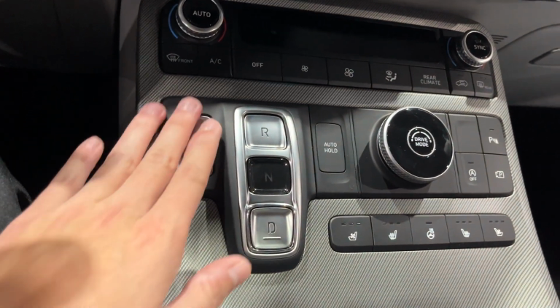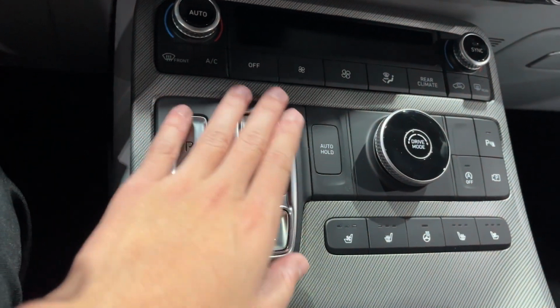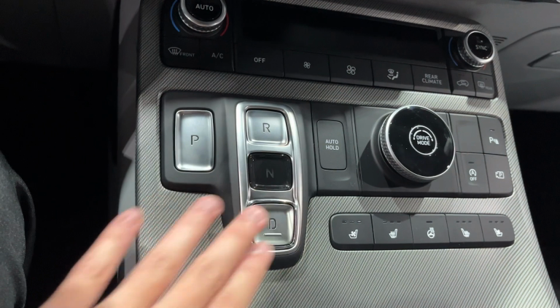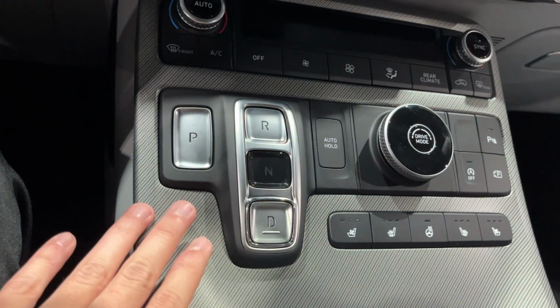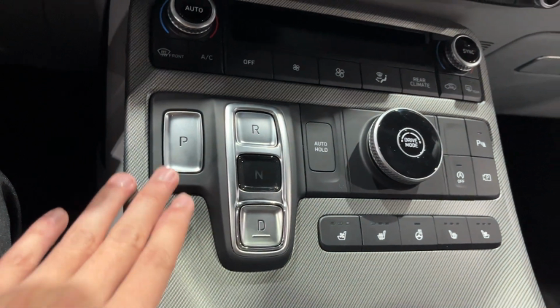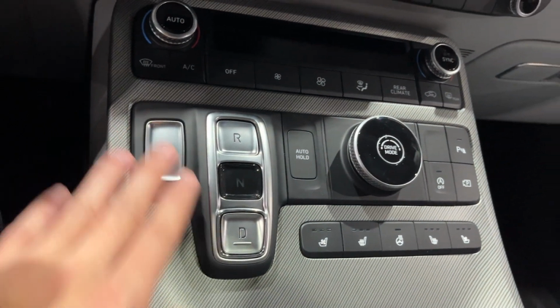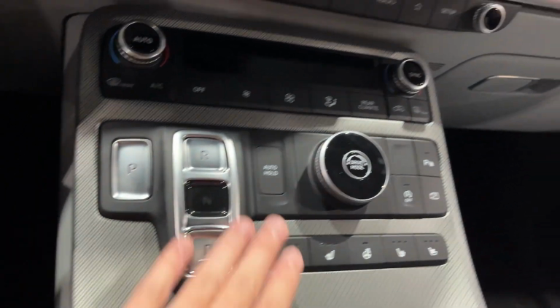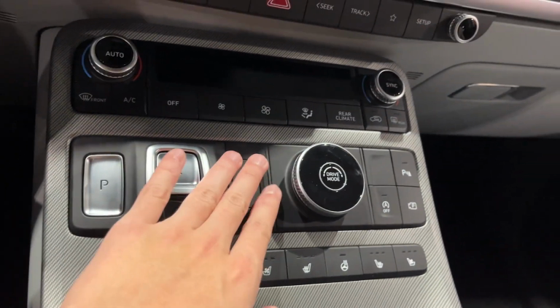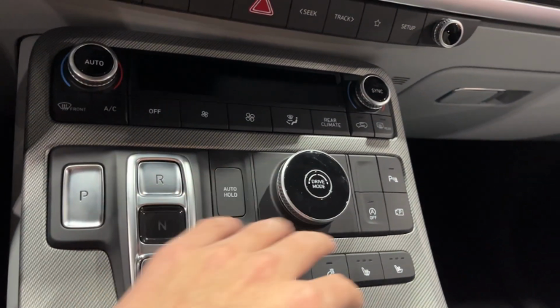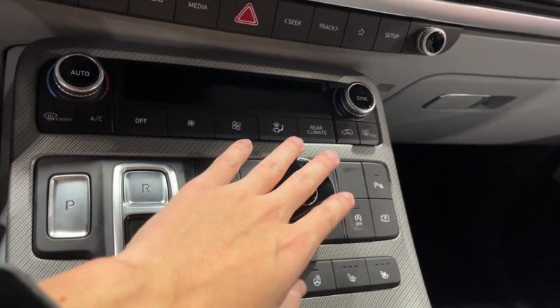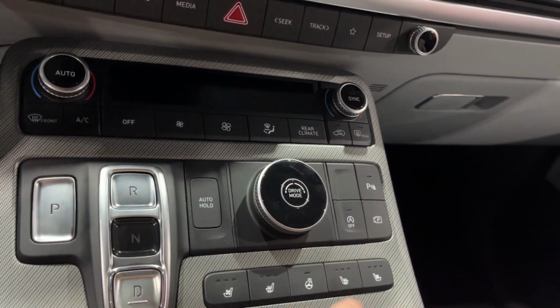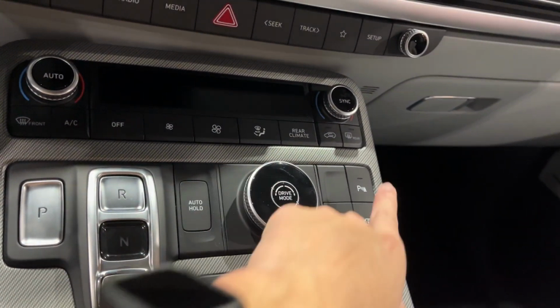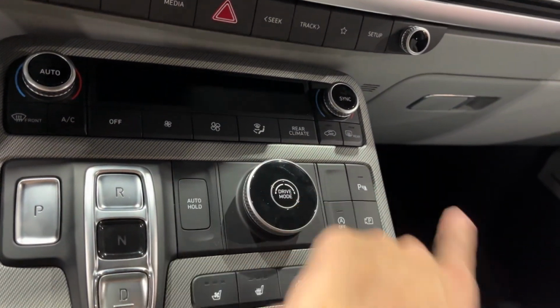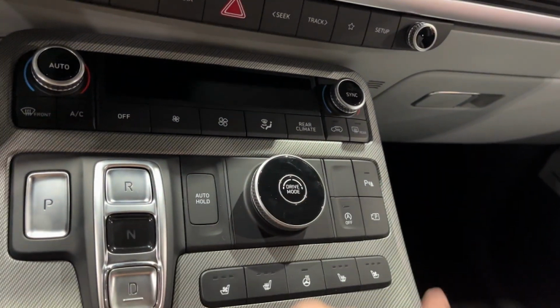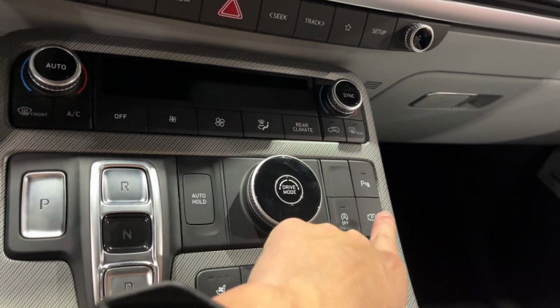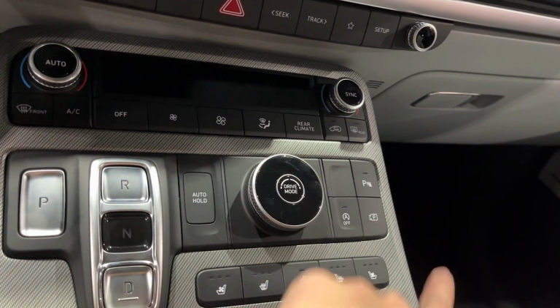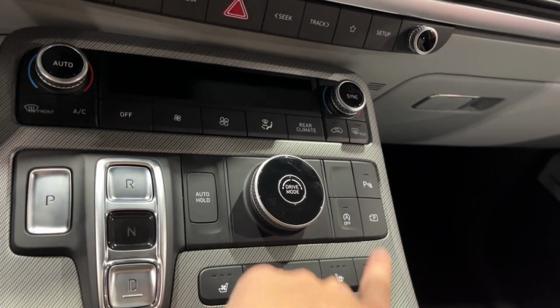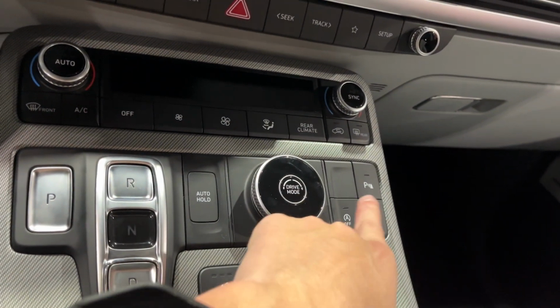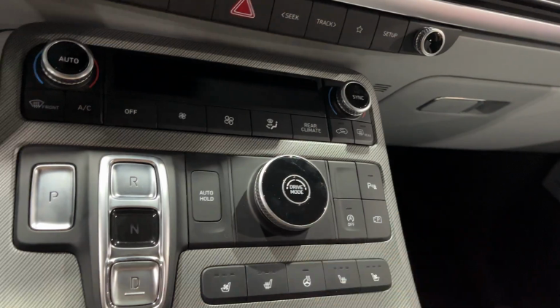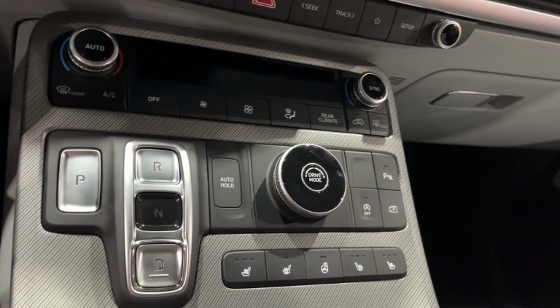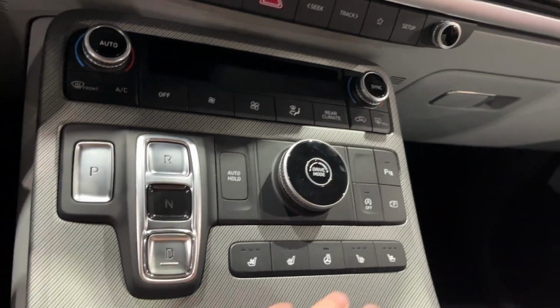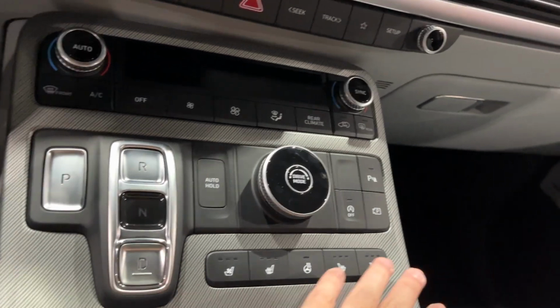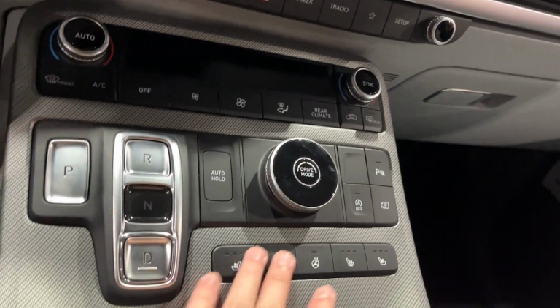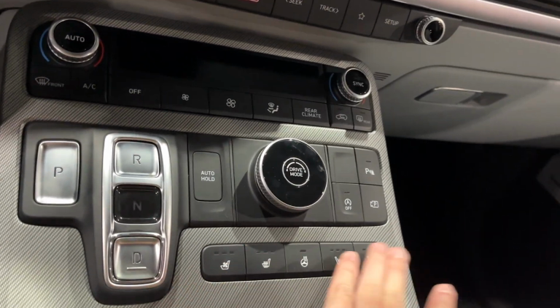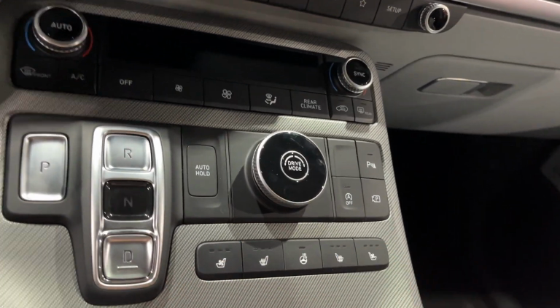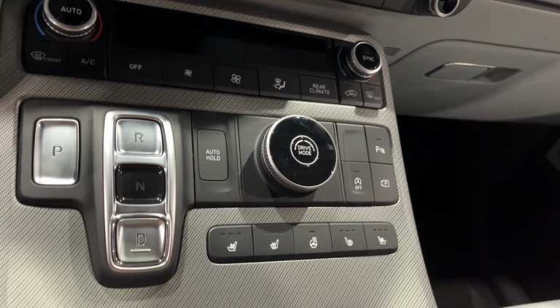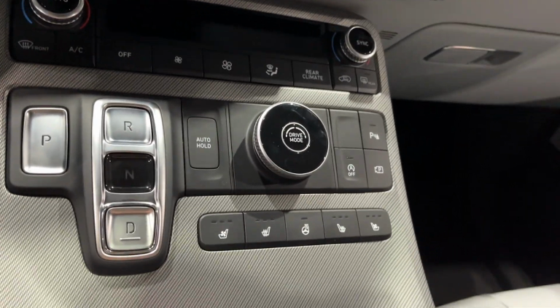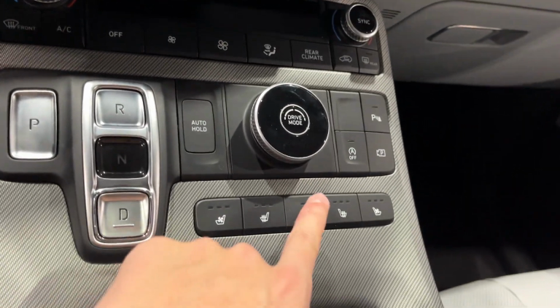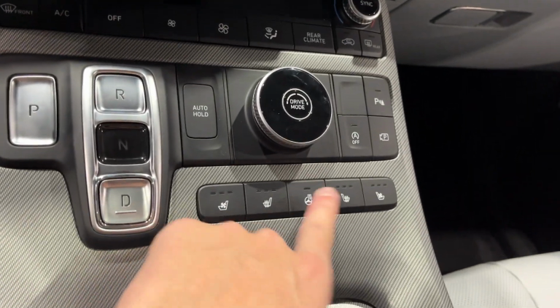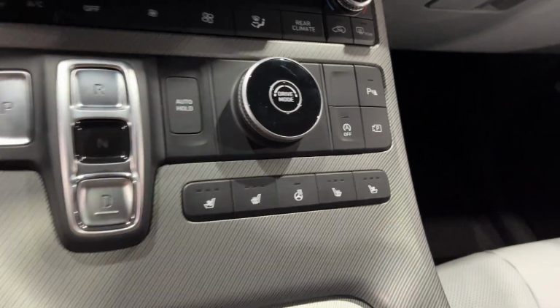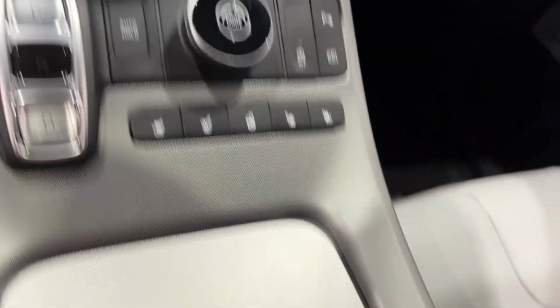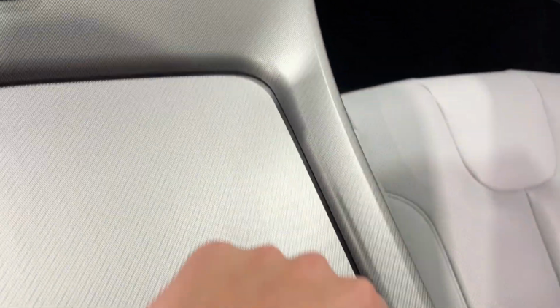You have your transmission right here. Automatic hold, your driving modes, electronic parking brake, parking features, auto start and stop. Heated and ventilated seats for the driver and passenger. You also get your heated steering wheel.